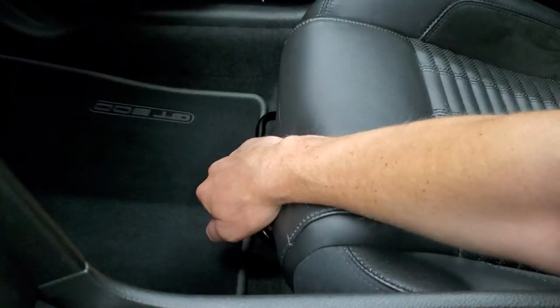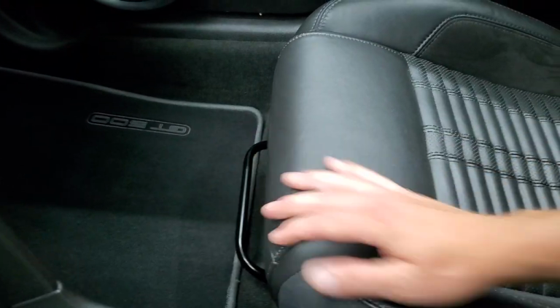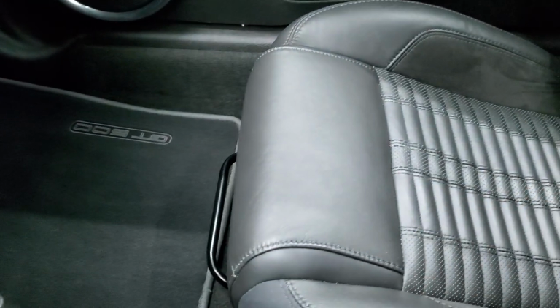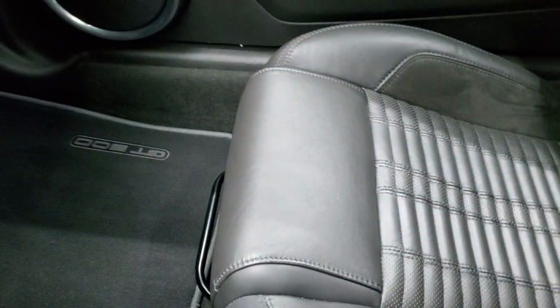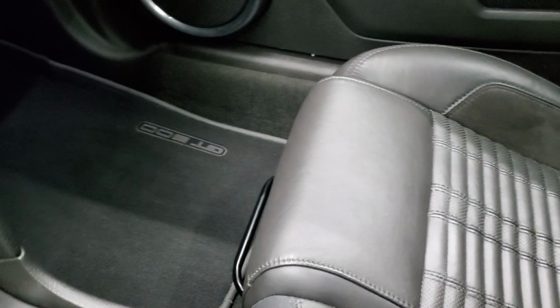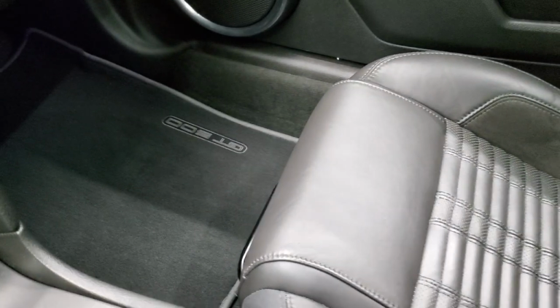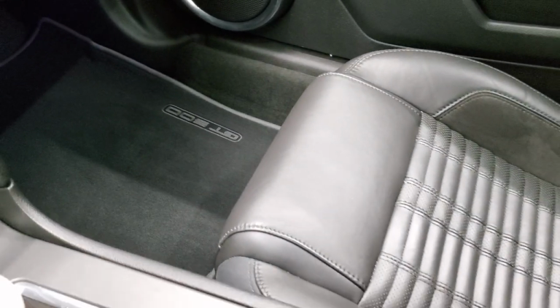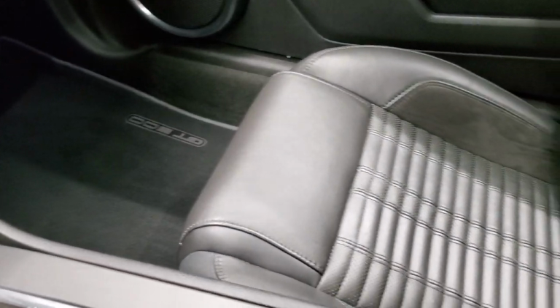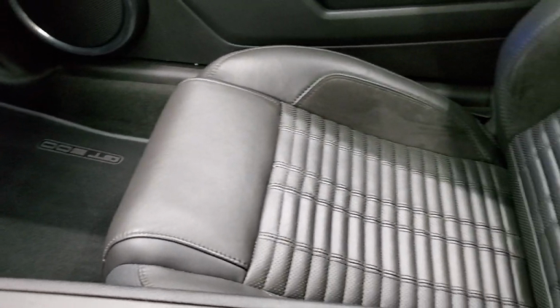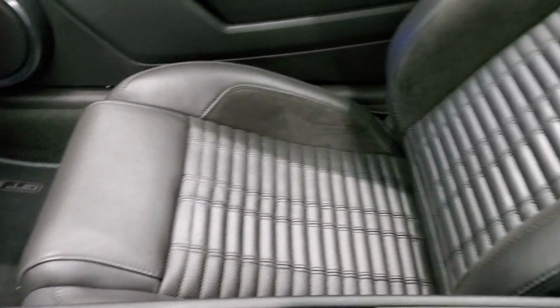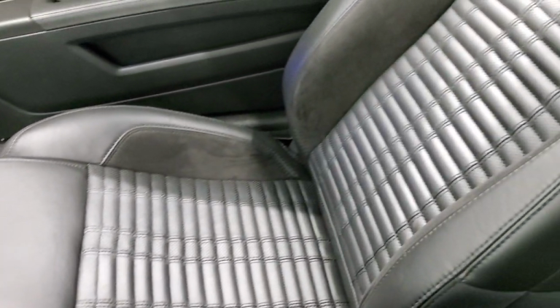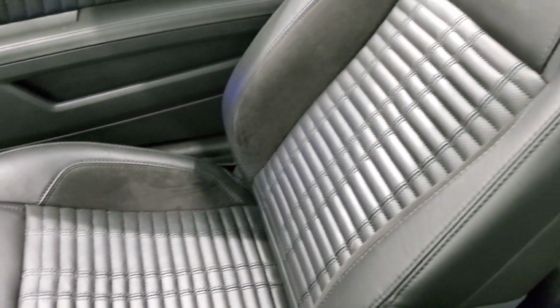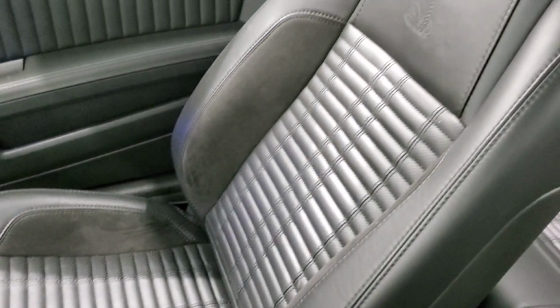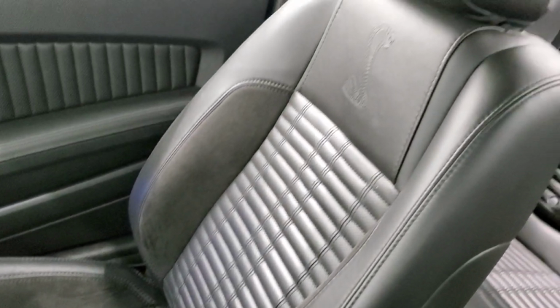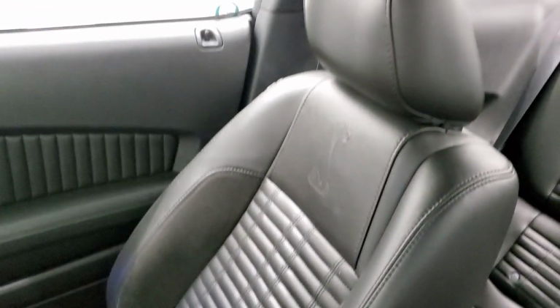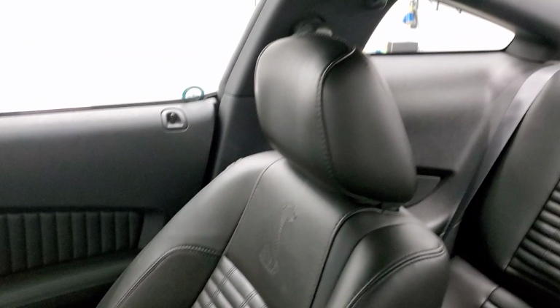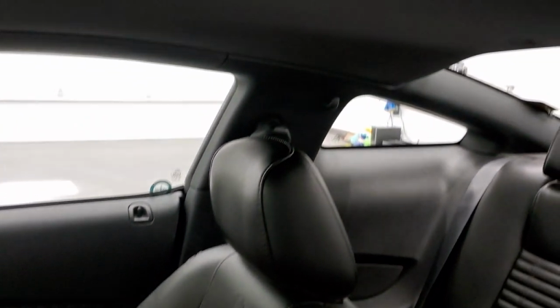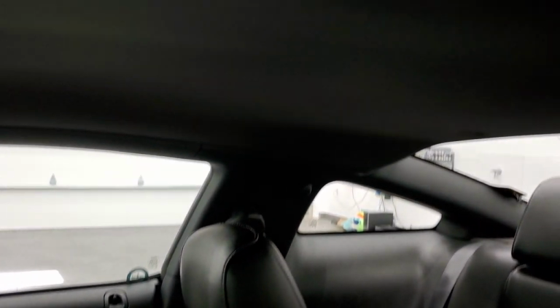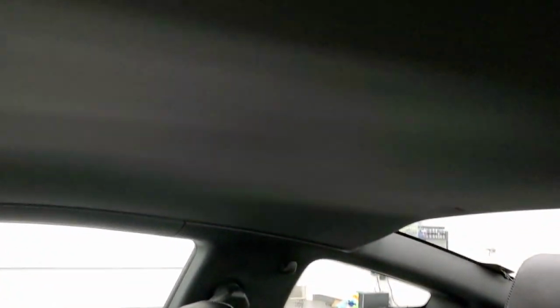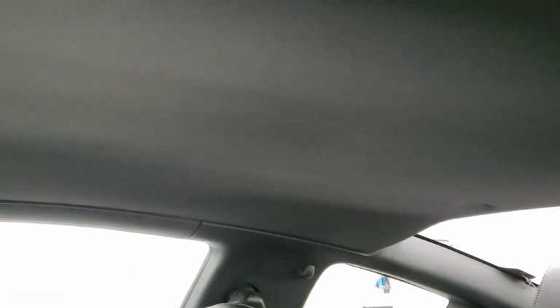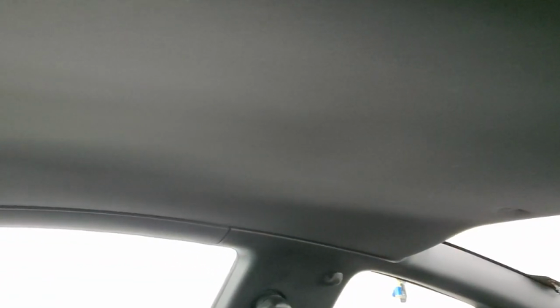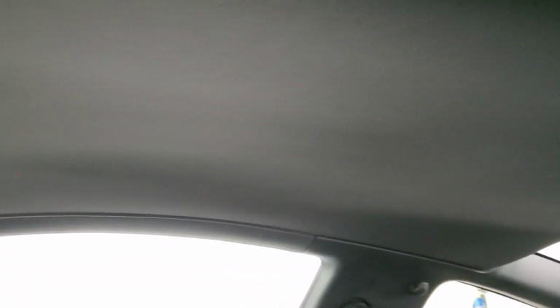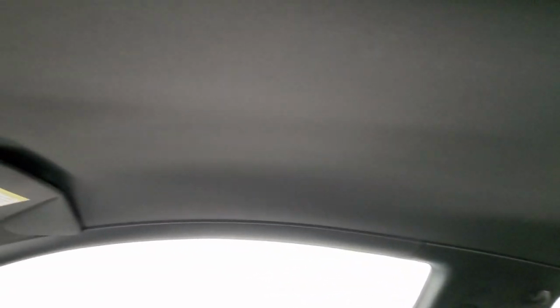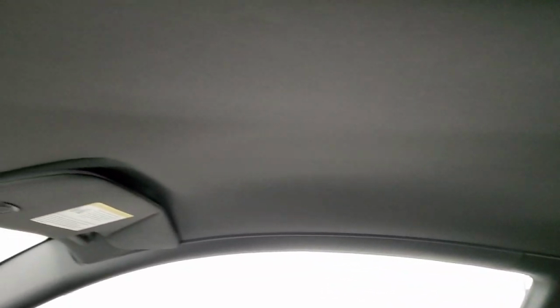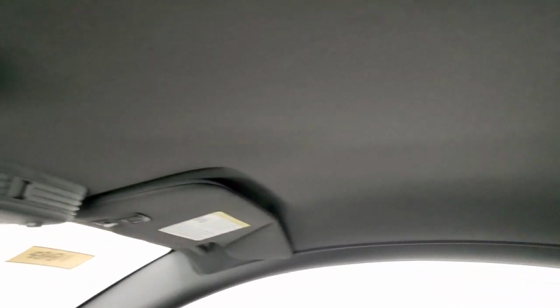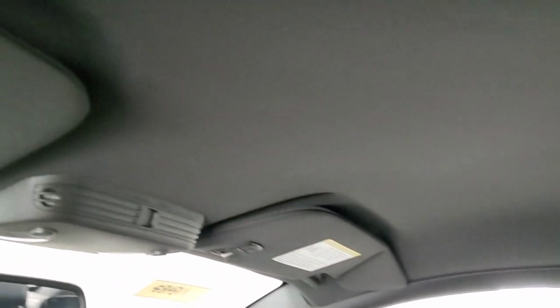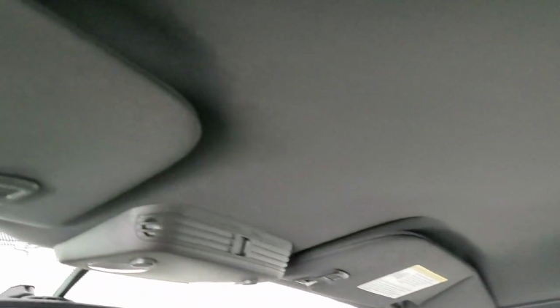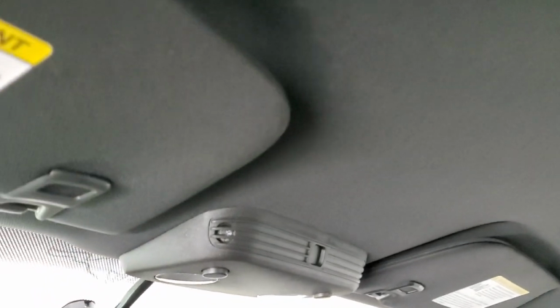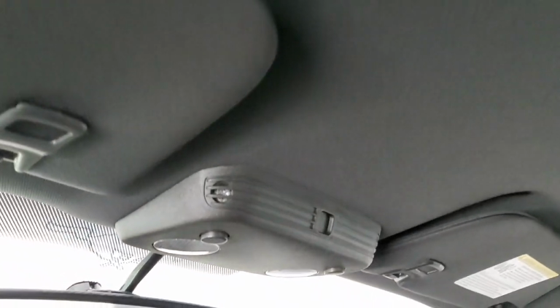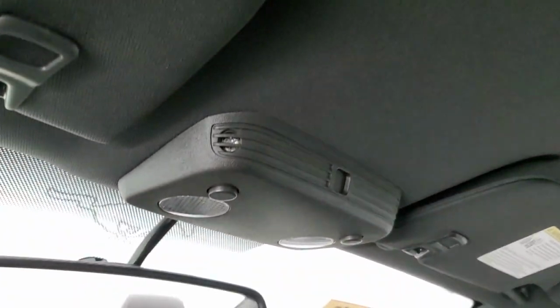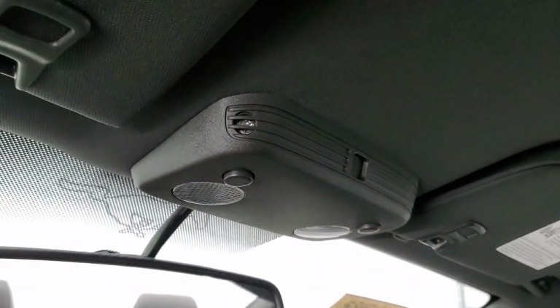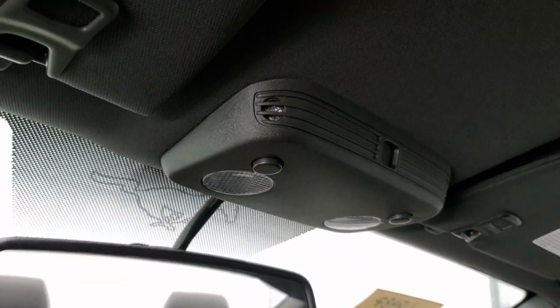With the seat back, you can see the passenger side floor mat and seat are in excellent condition. I don't think this car has ever been smoked in. The headliner is in very nice shape, and there are map lights up top.